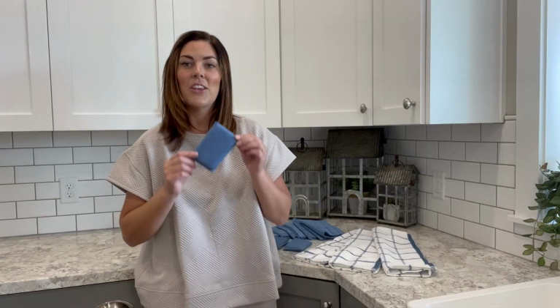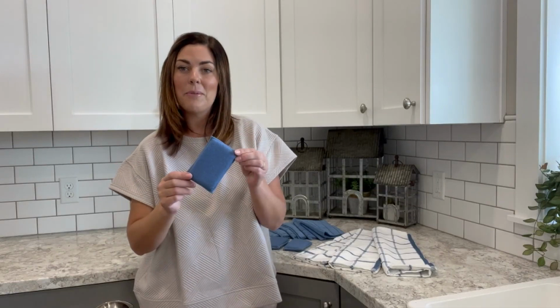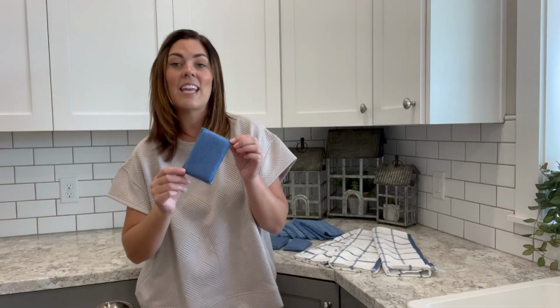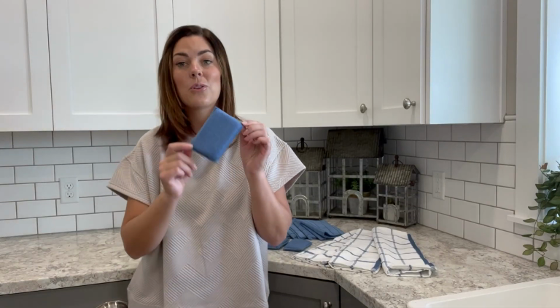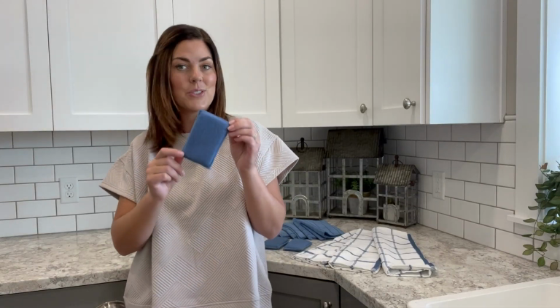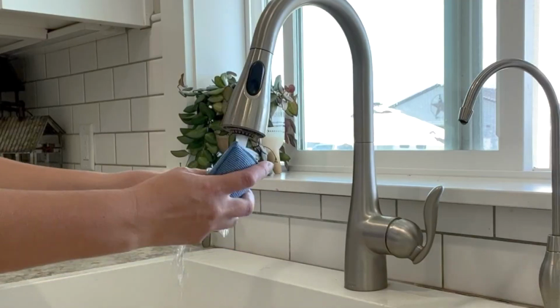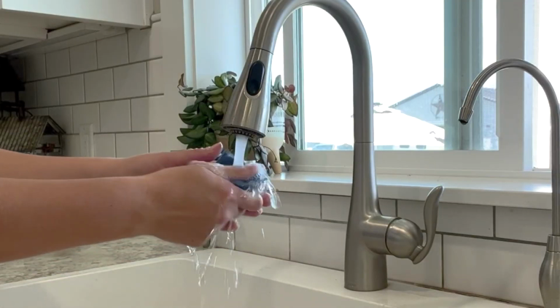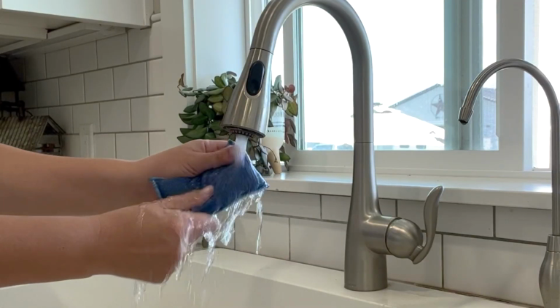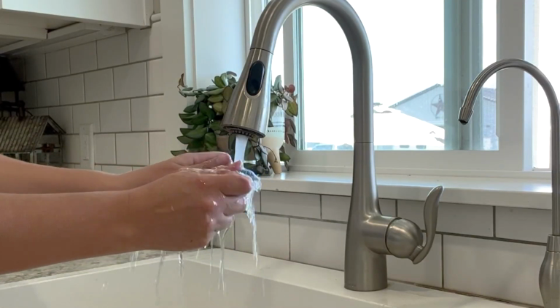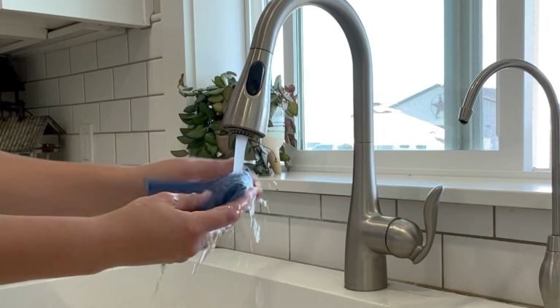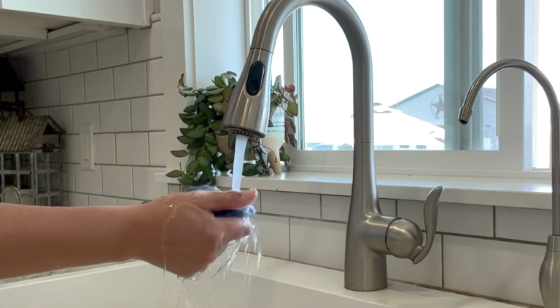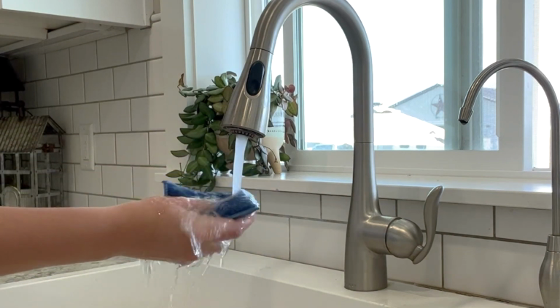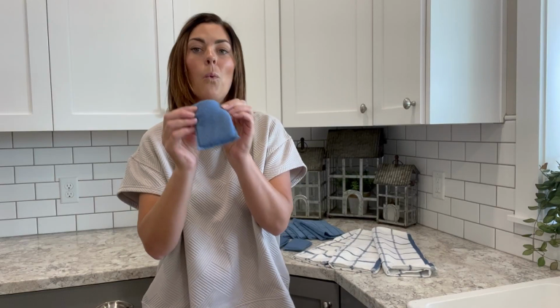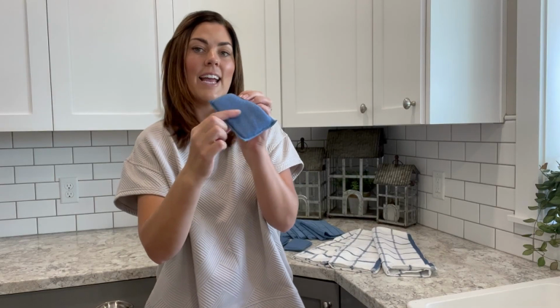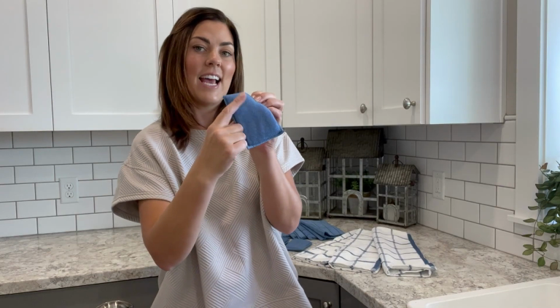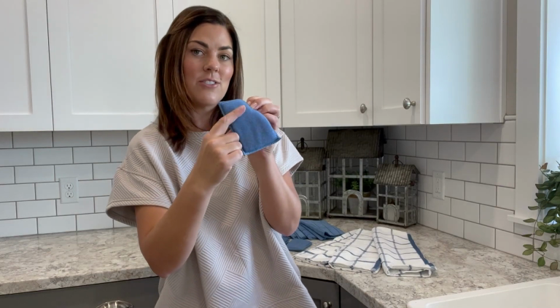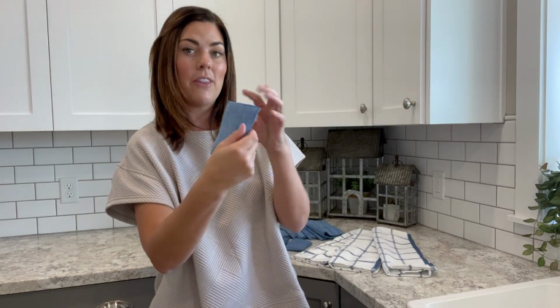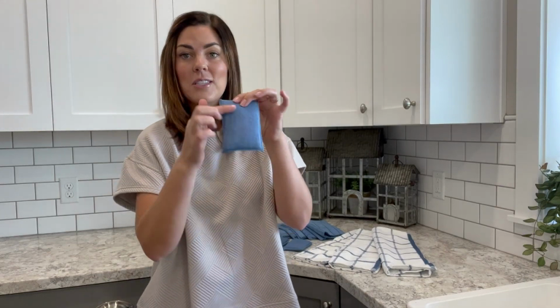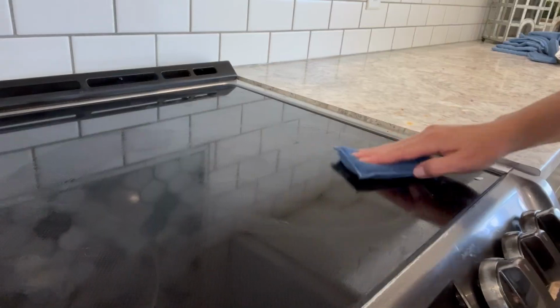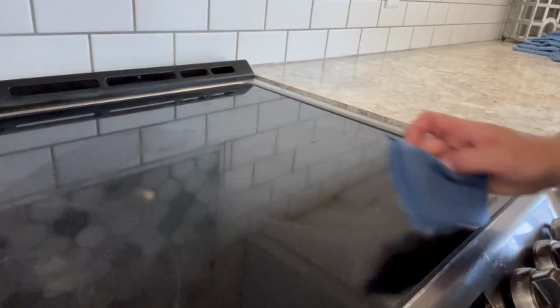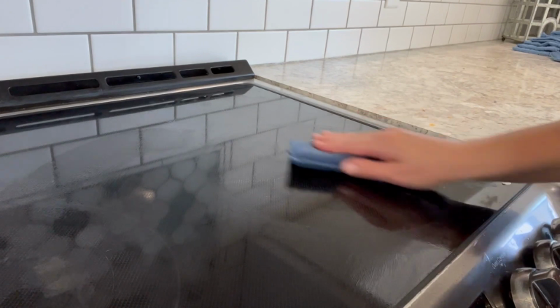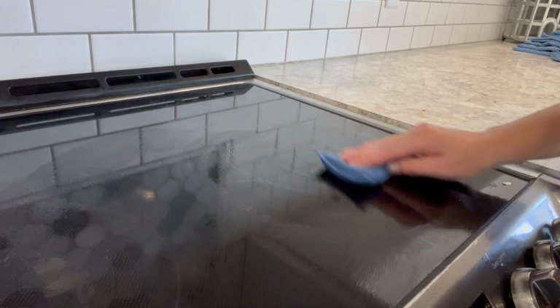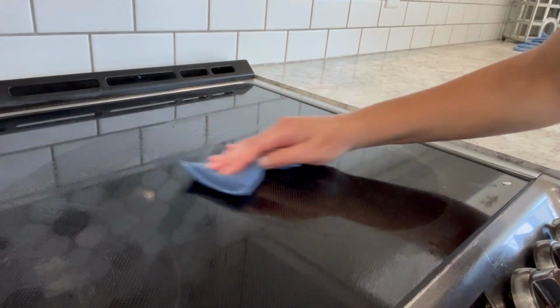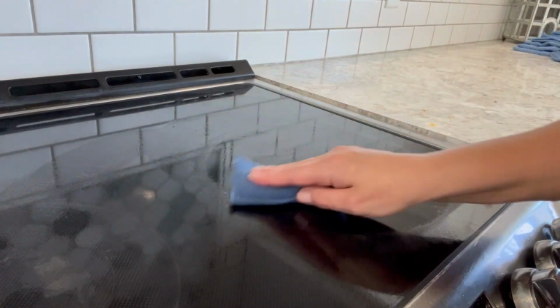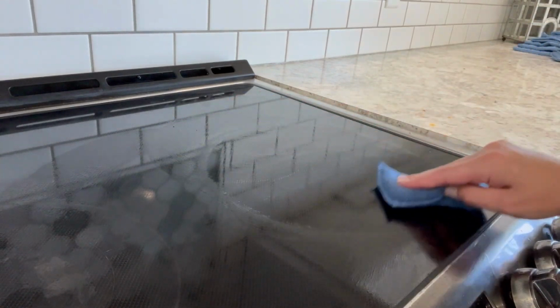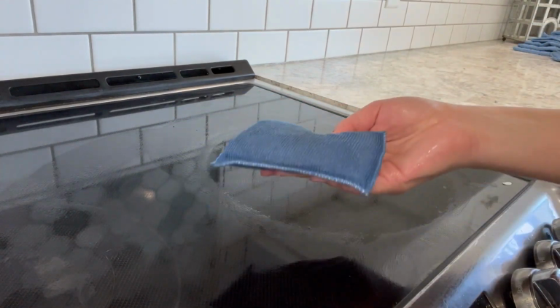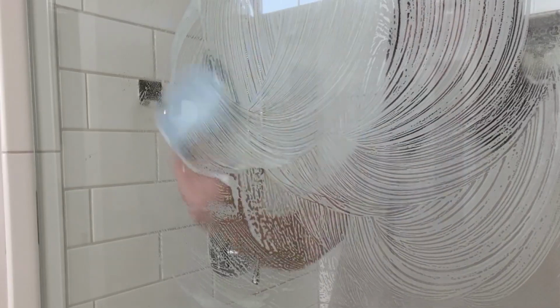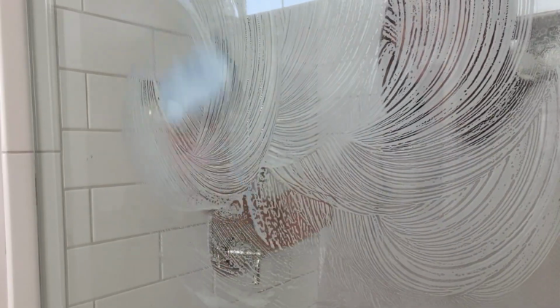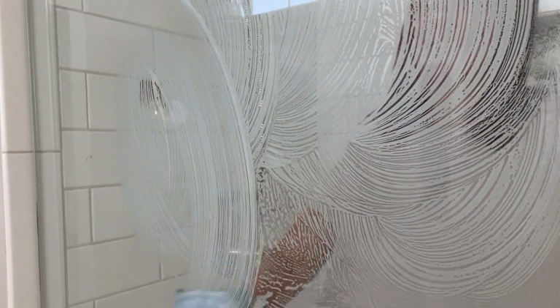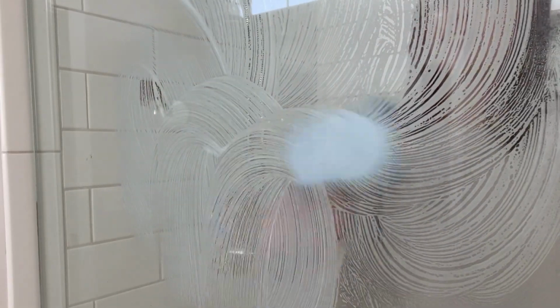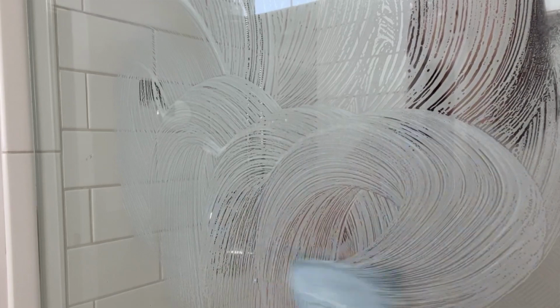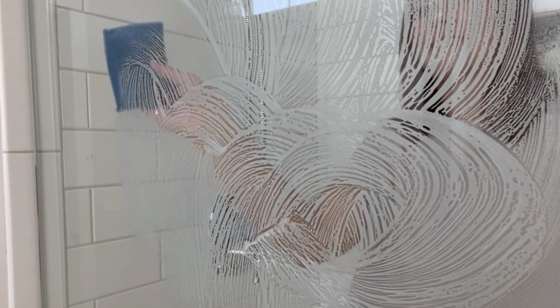You'll be able to clean with three dual duty microfiber sponges that fit perfectly in your hand. One side has a nice soft scrub while the other is pure microfiber for great delicate jobs. A little extra scrubbing power is perfect and included in this bundle.